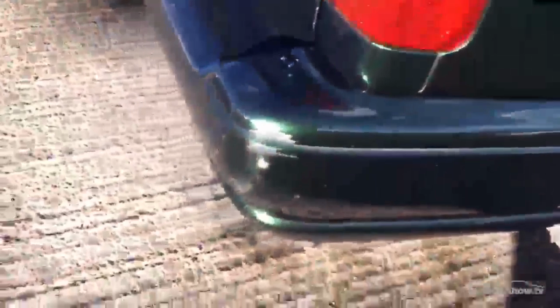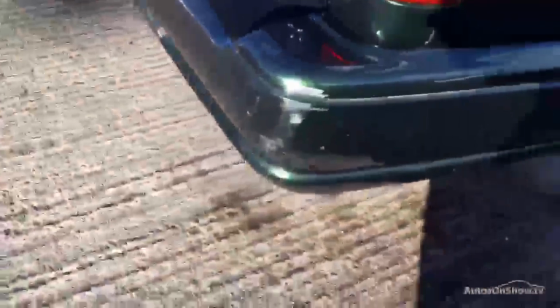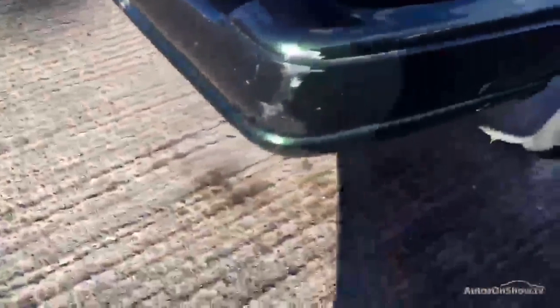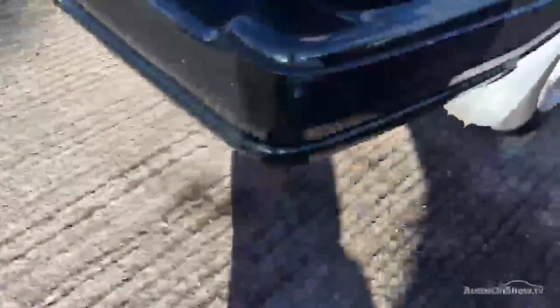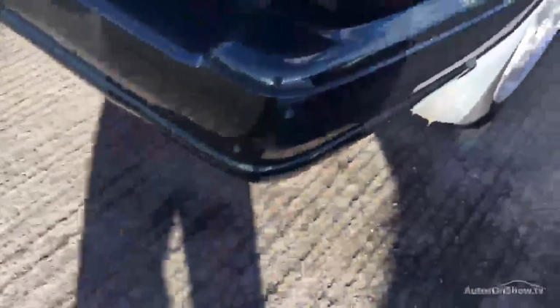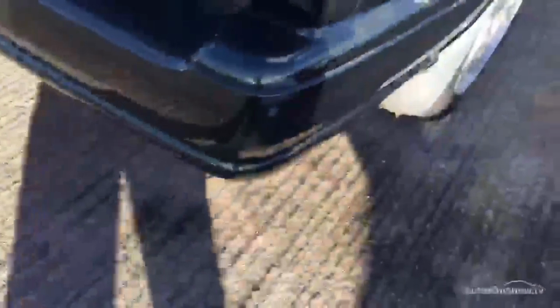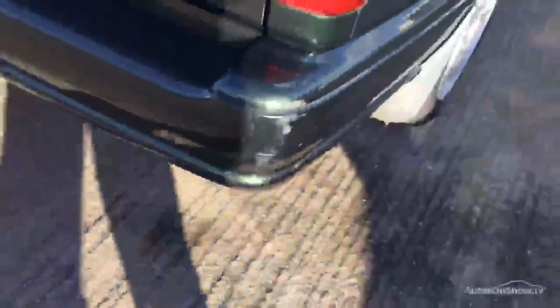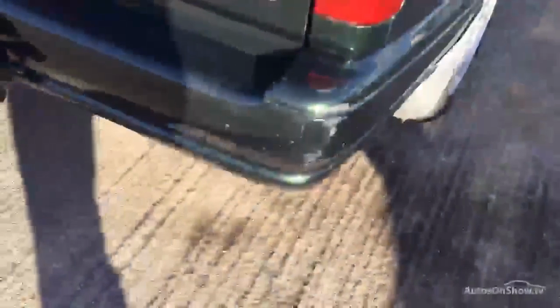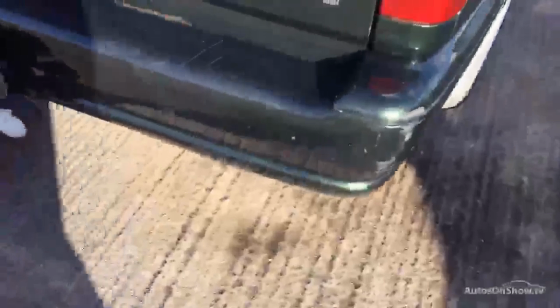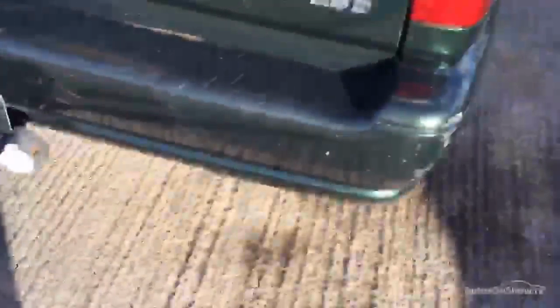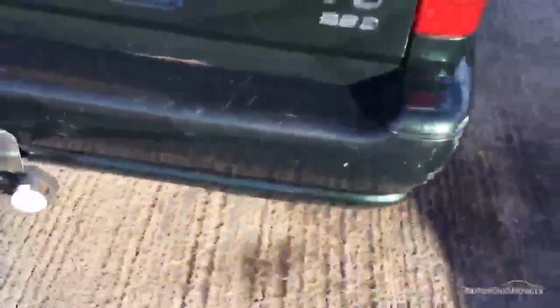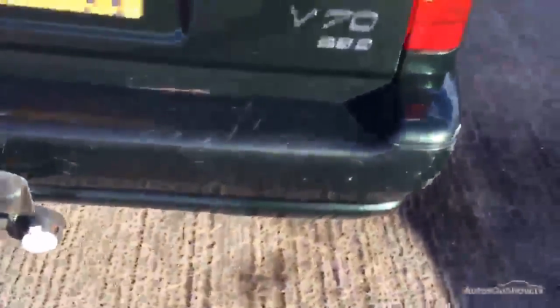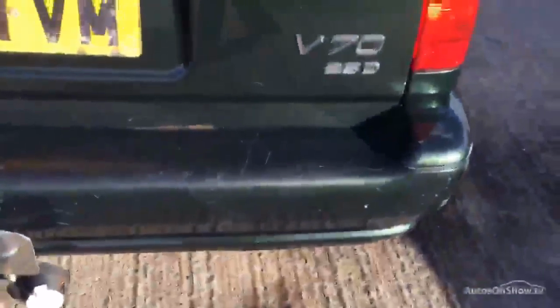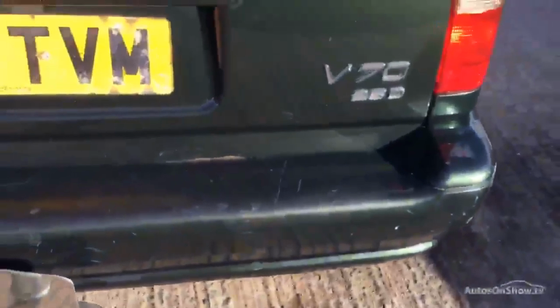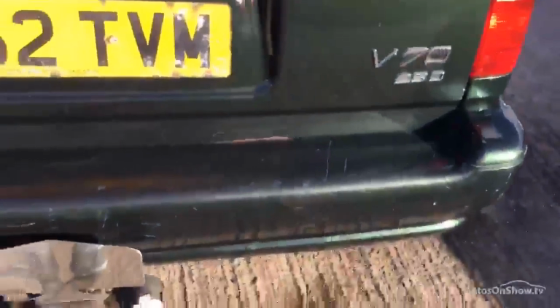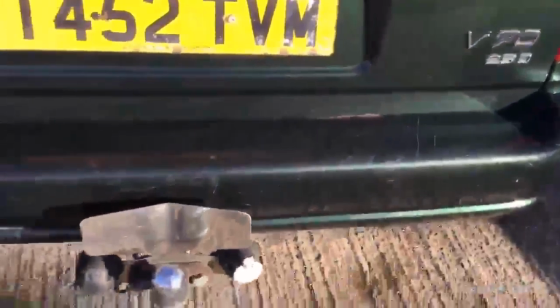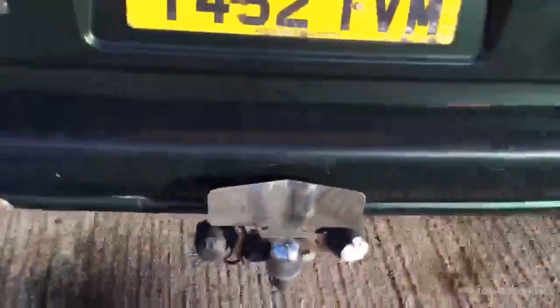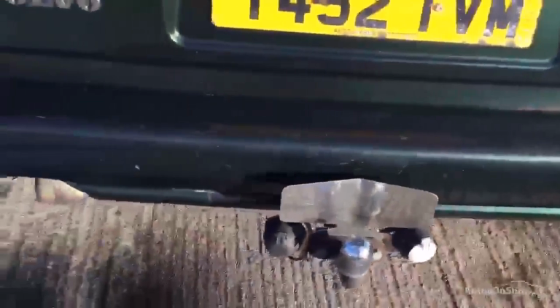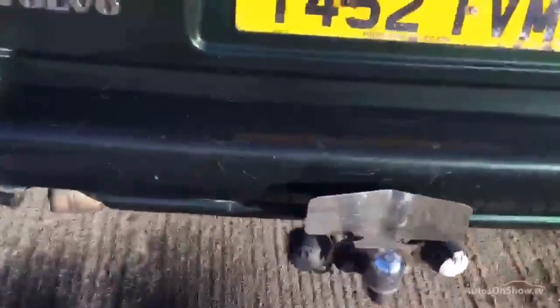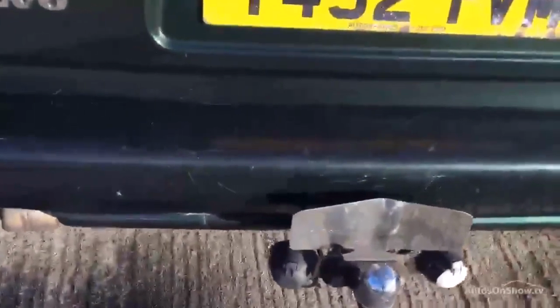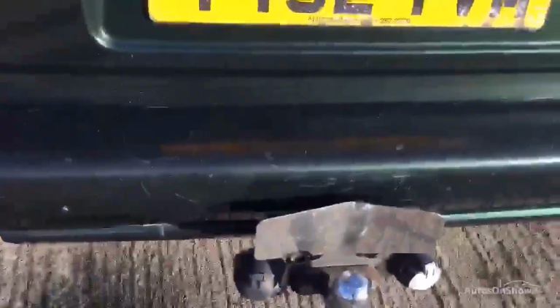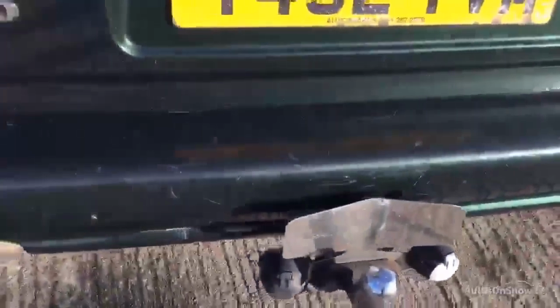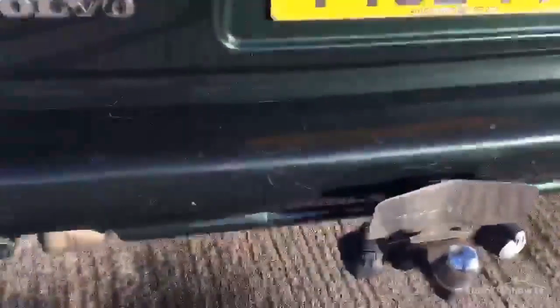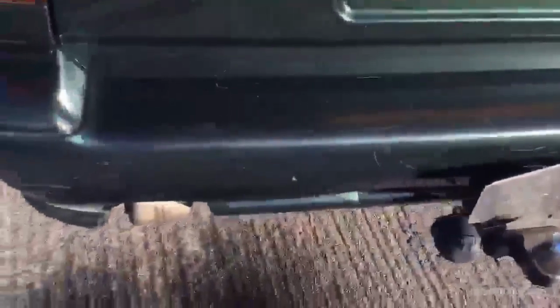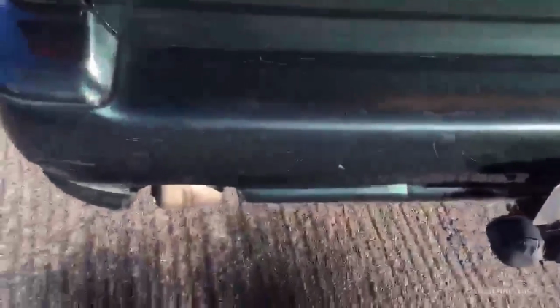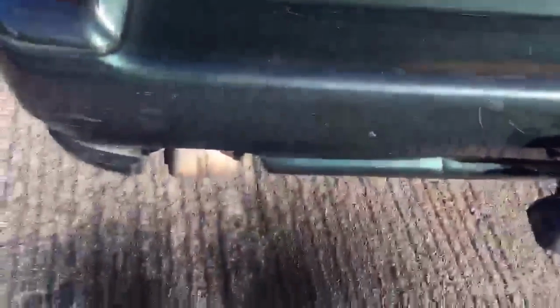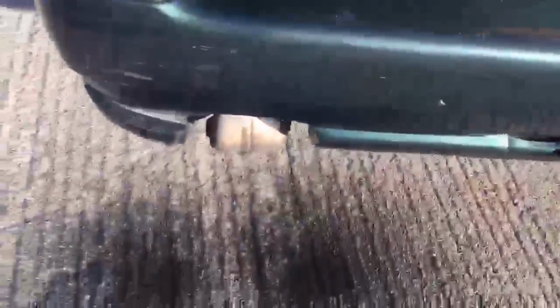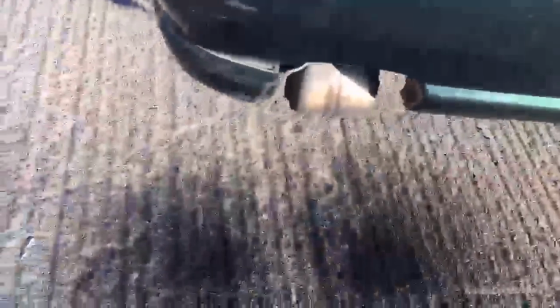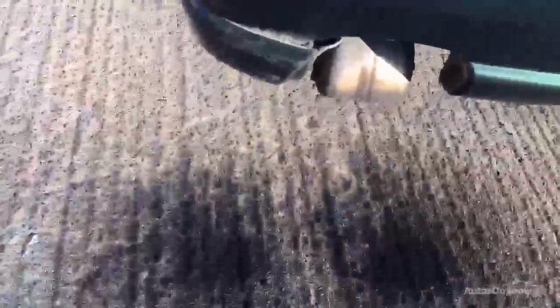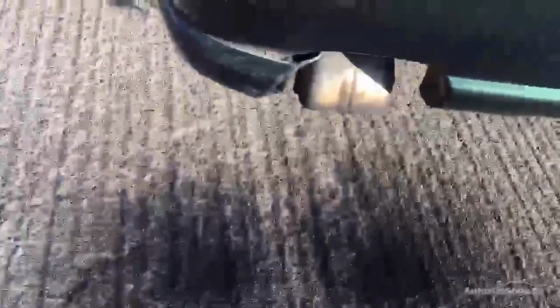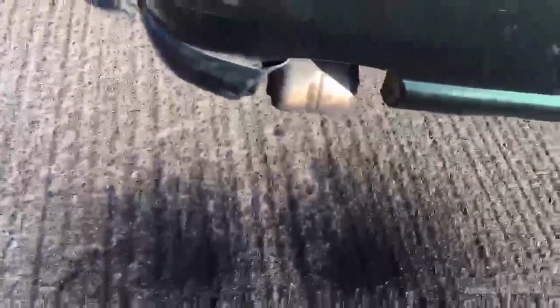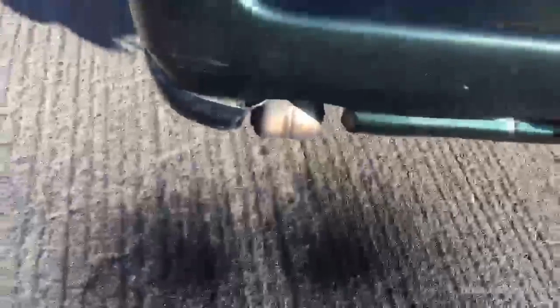Back bumper is well scuffed. There's a bit of a tow bar. The tailgate all the way along is well scratched. There's a bit of rust coming as well, and a bit of damage there.